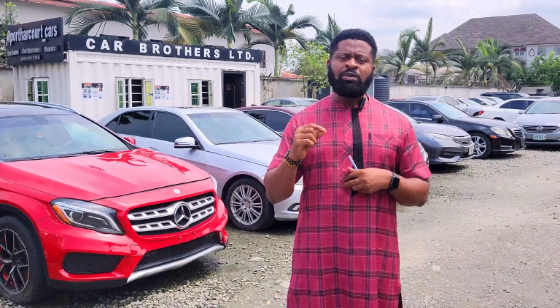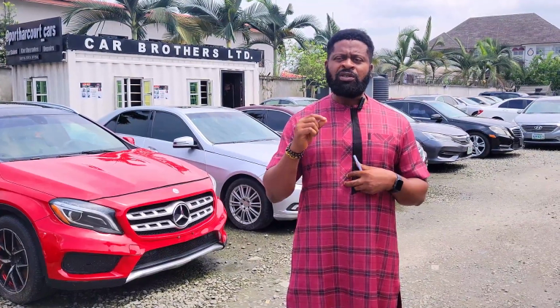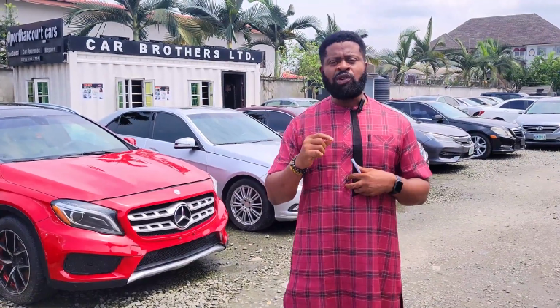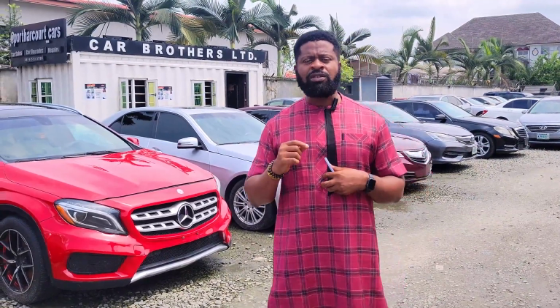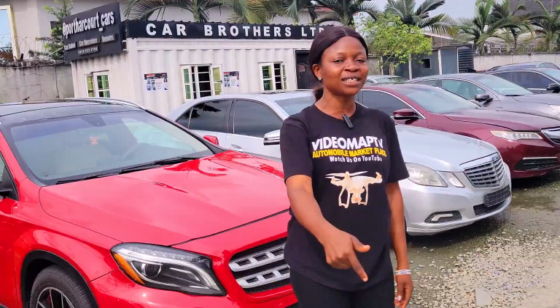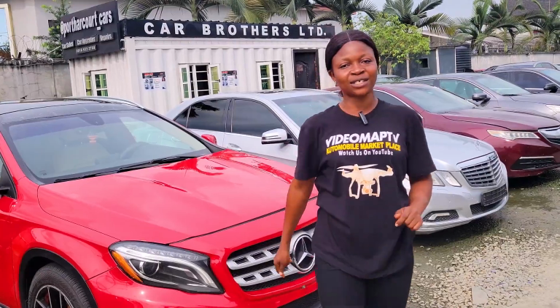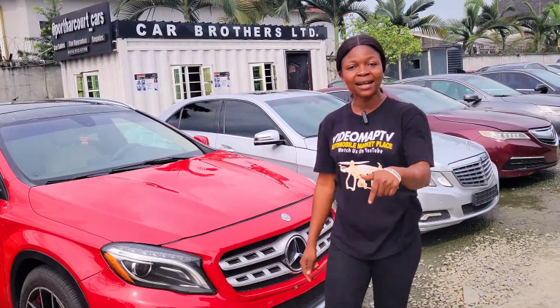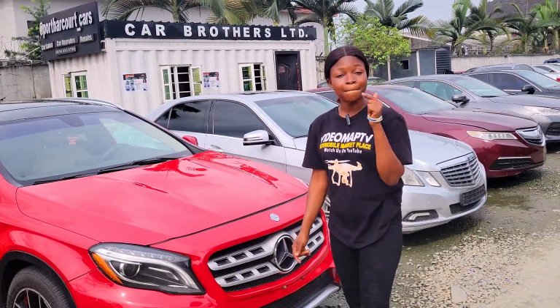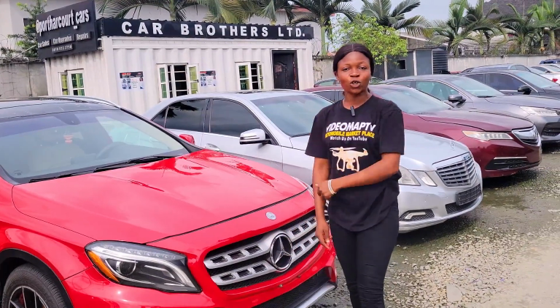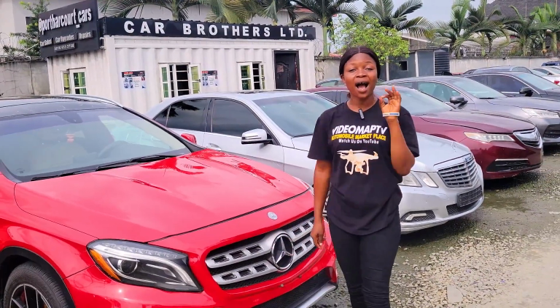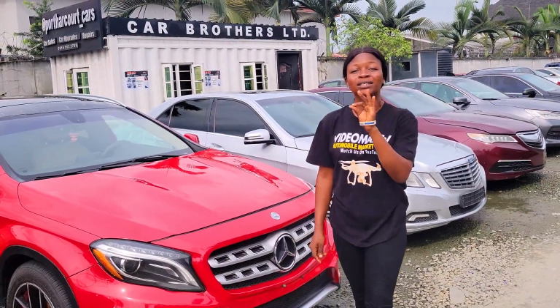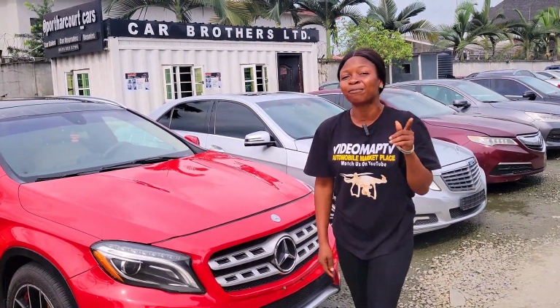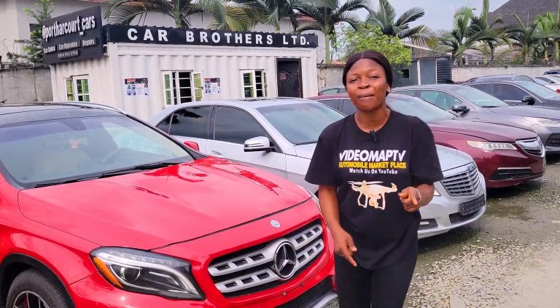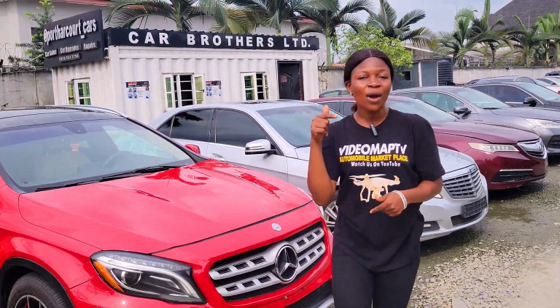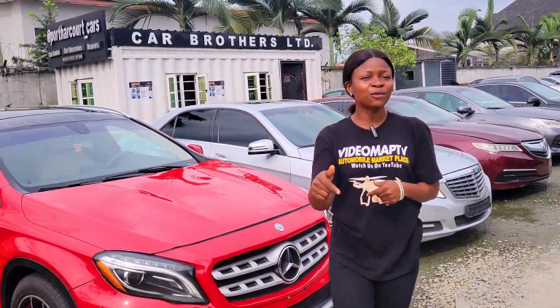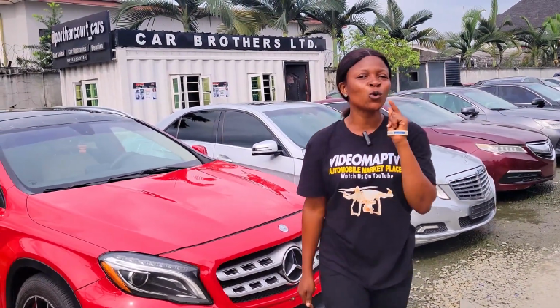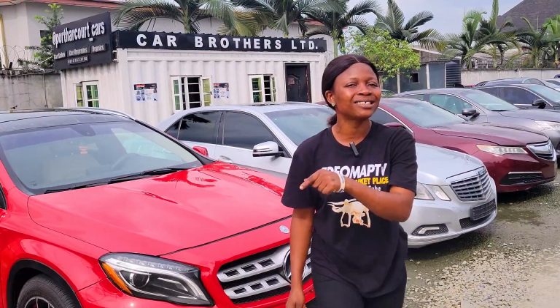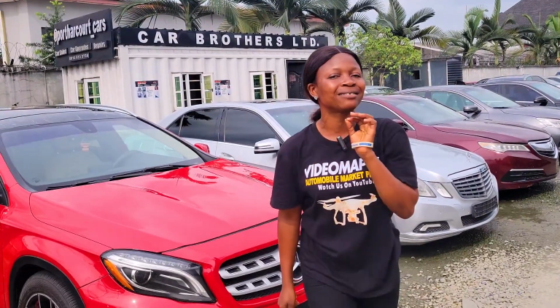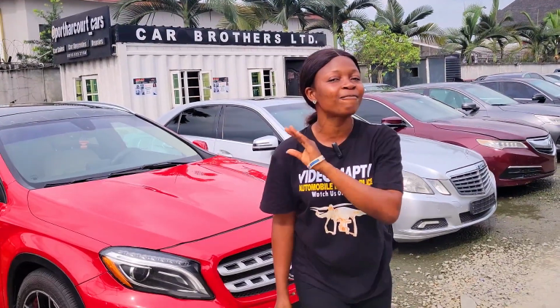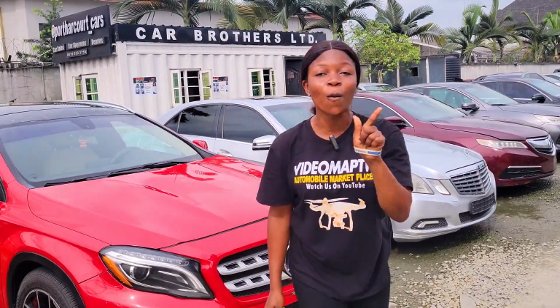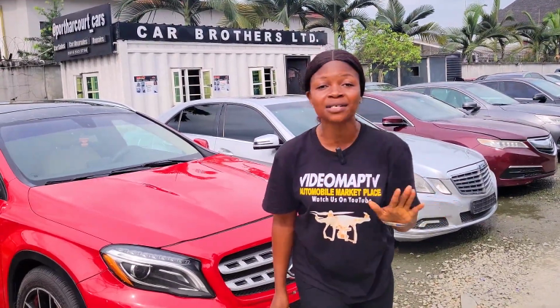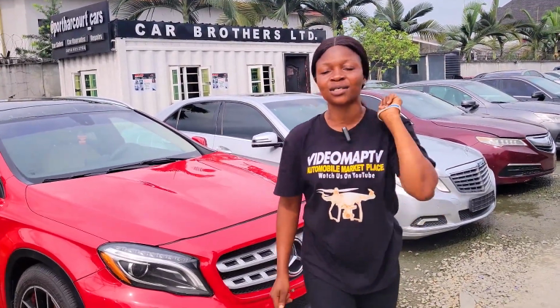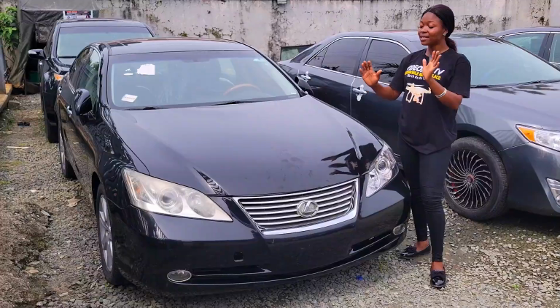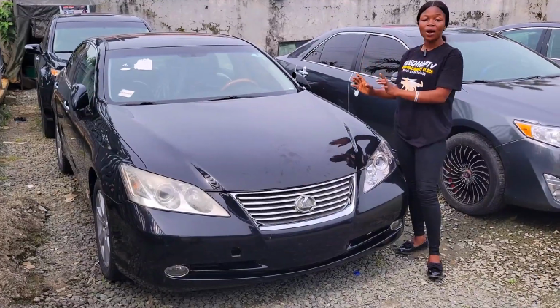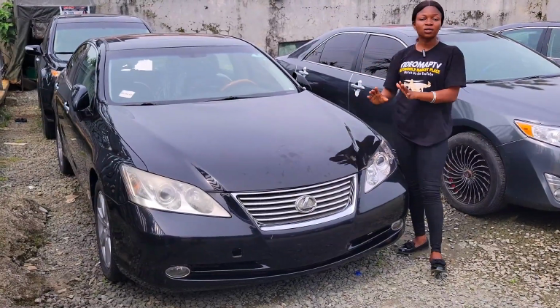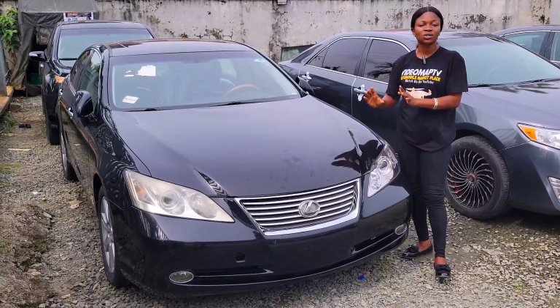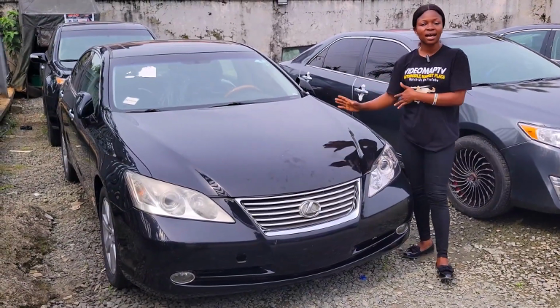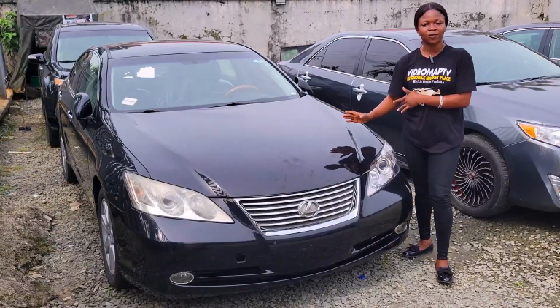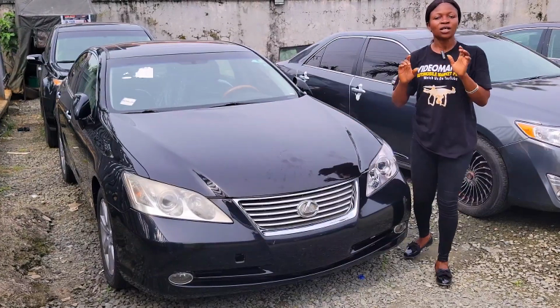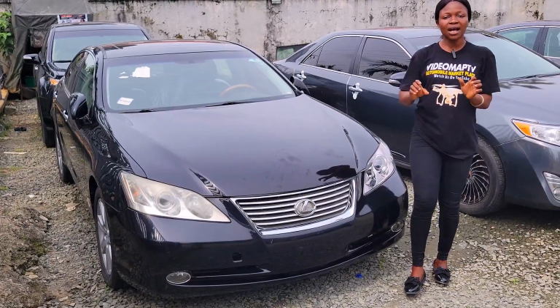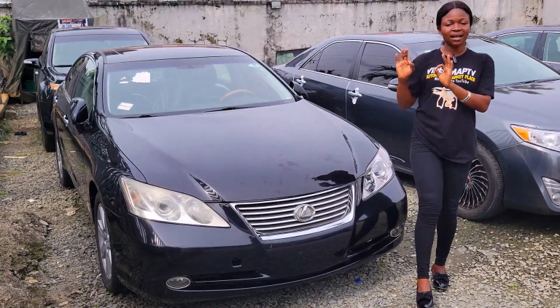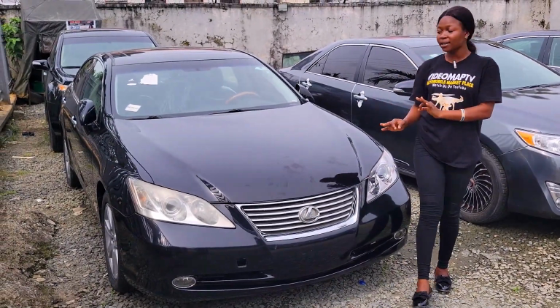You can reach me with this number: 0706. Watch this video to the end, make a choice, and contact the phone number within this video to reach the dealers directly for inquiries and negotiation. This is a foreign used Lexus ES350 2008 model.